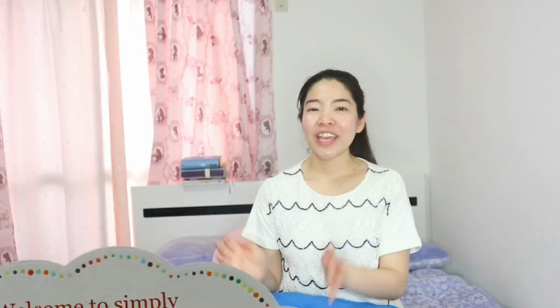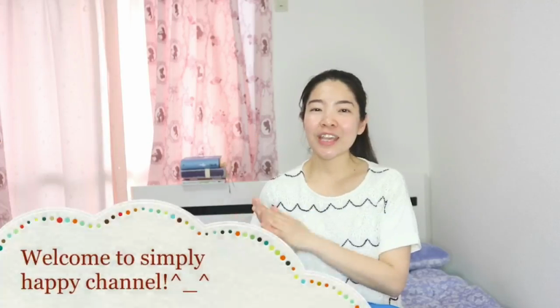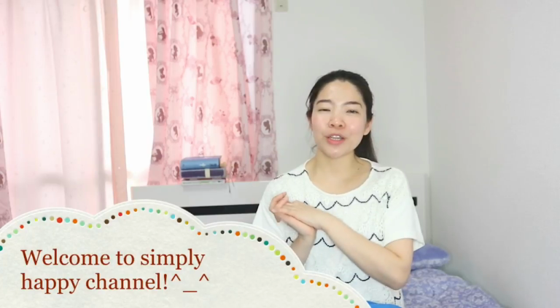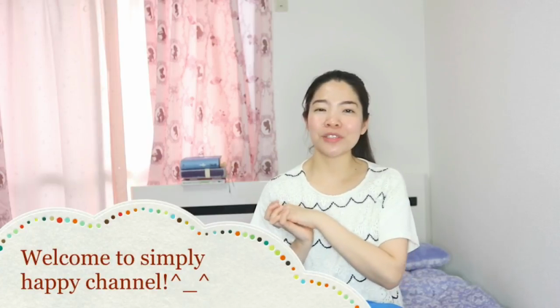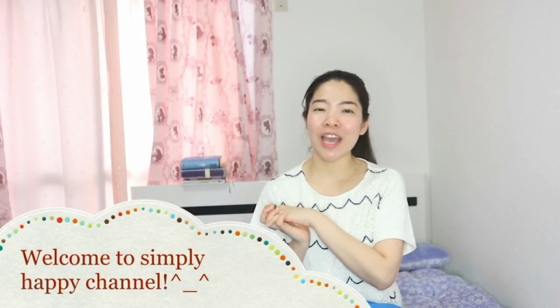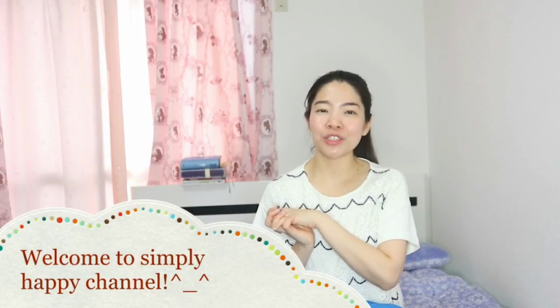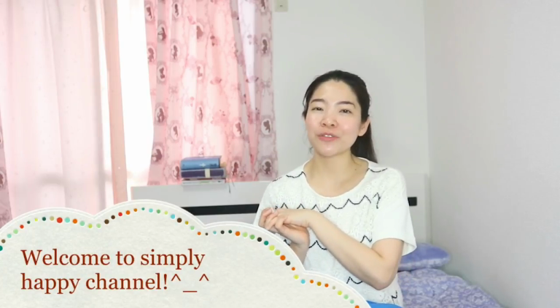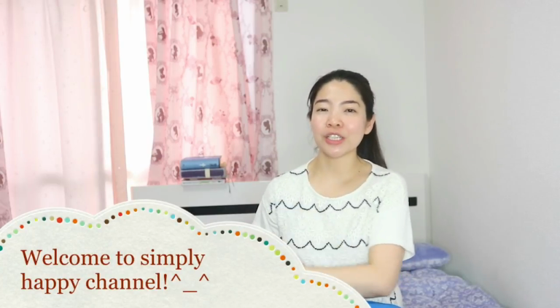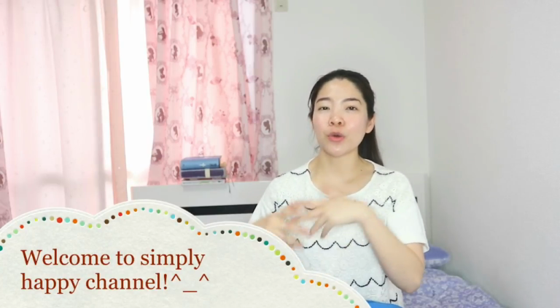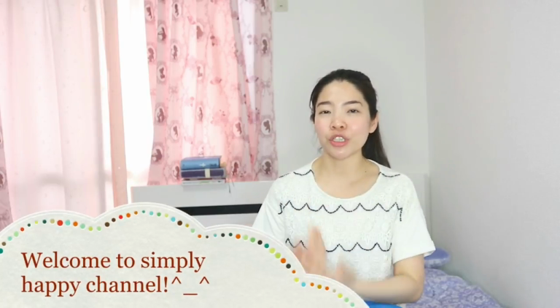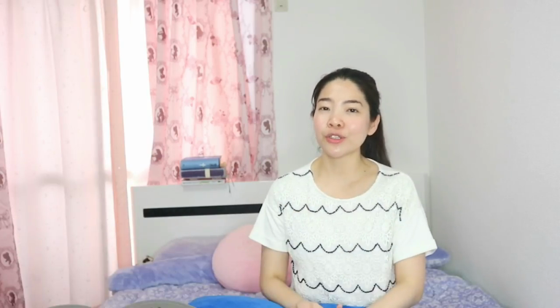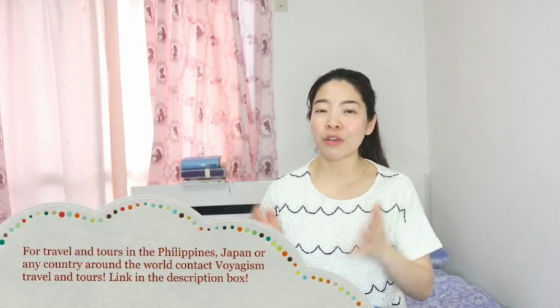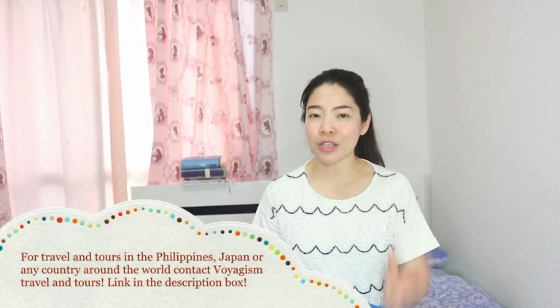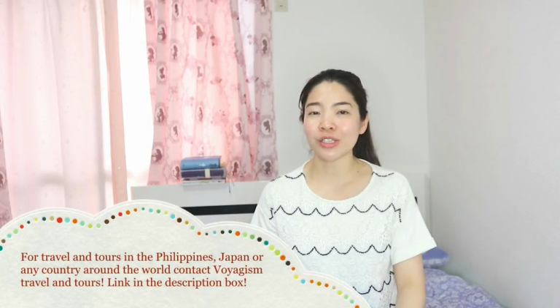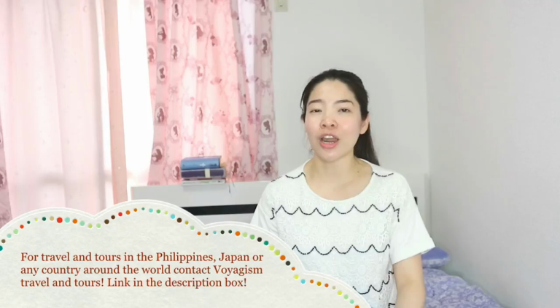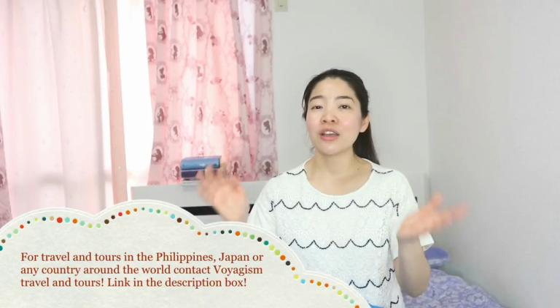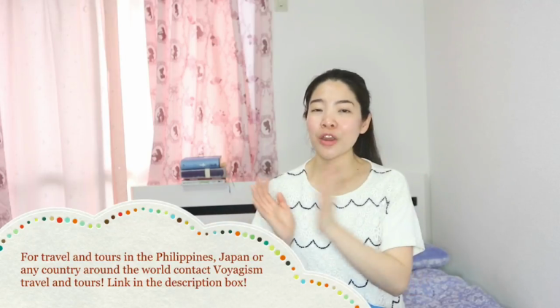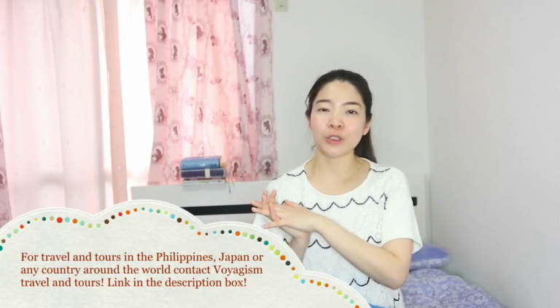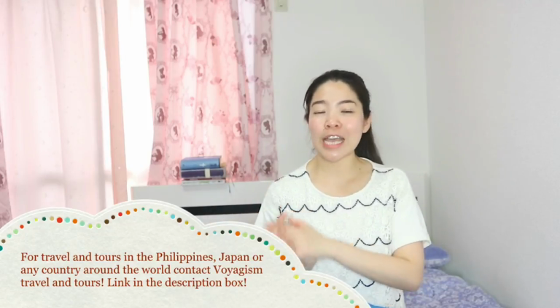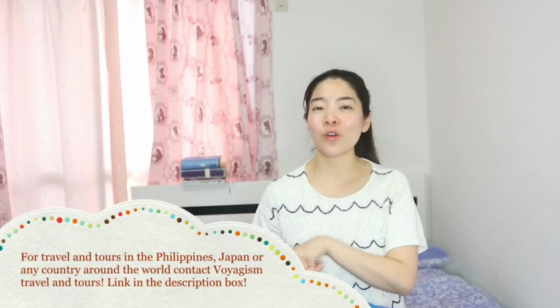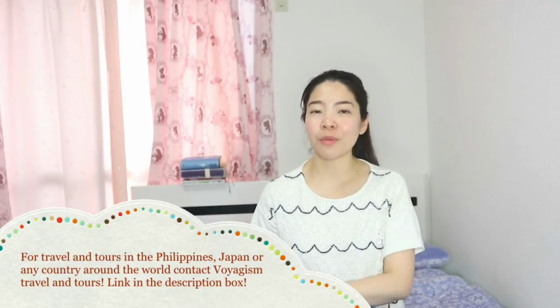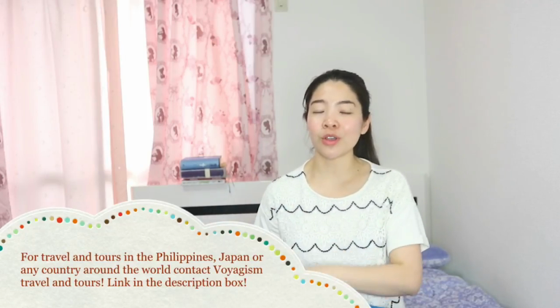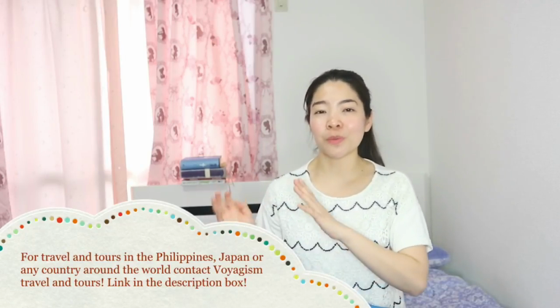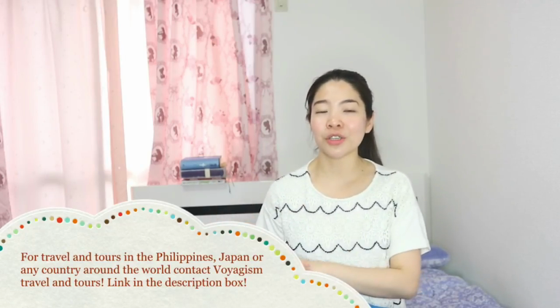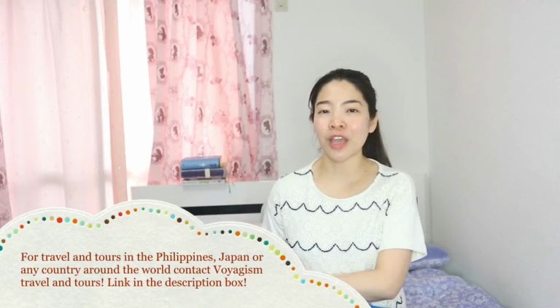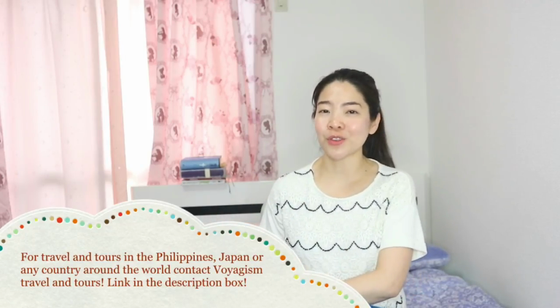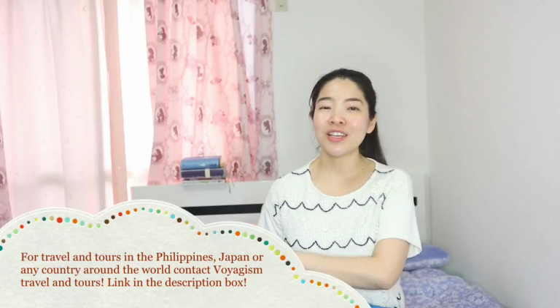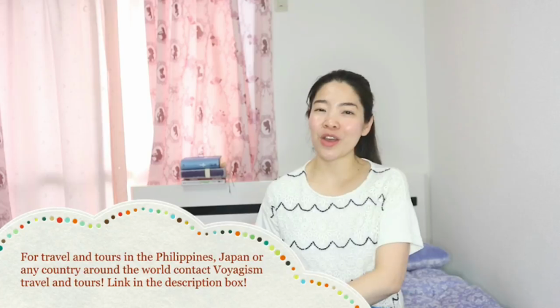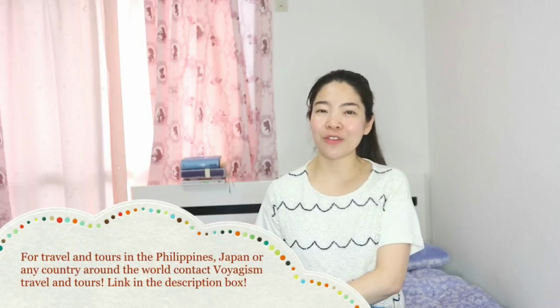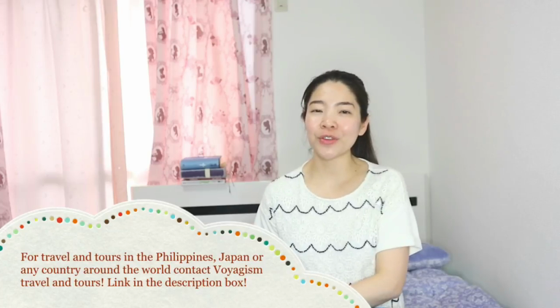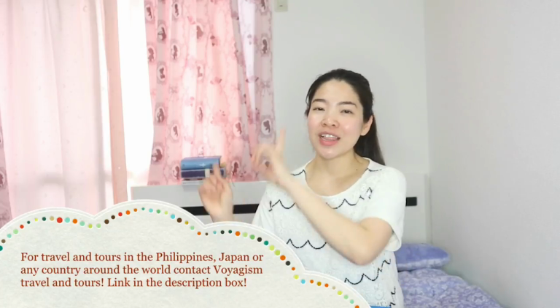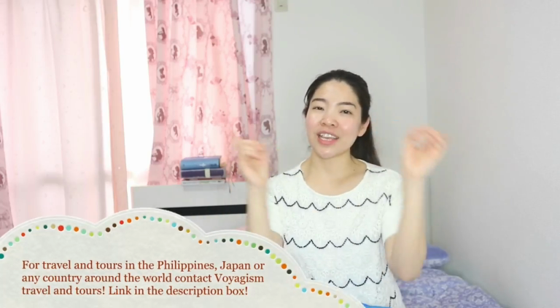Hey everyone, welcome to Simply Happy channel! For today's video, let me share some travel essentials that are very functional yet so affordable, because all these products are from Daiso store. So without any further ado, let's get started.